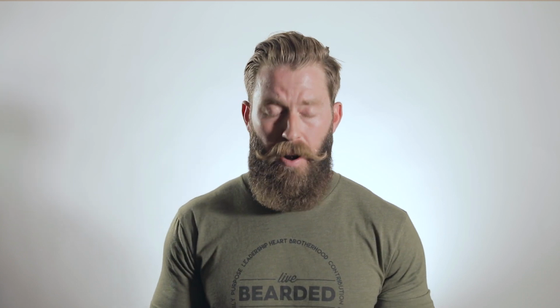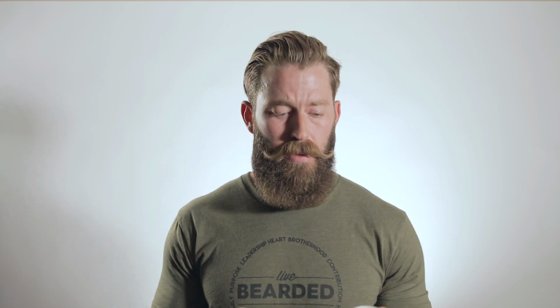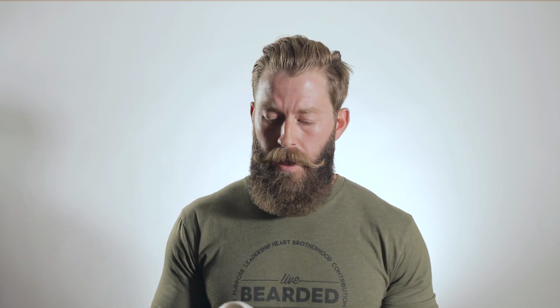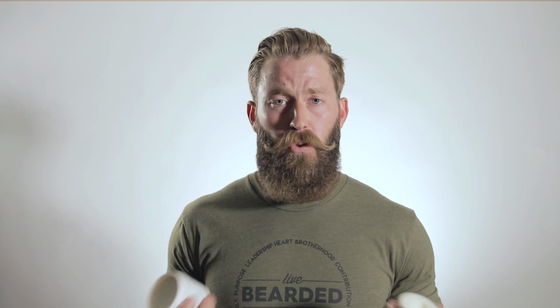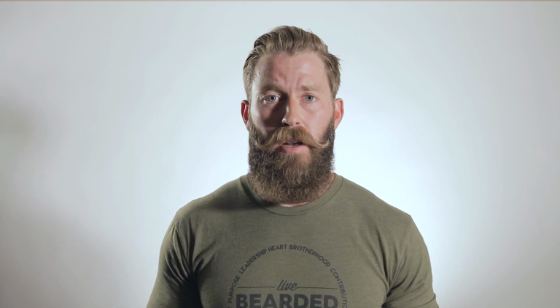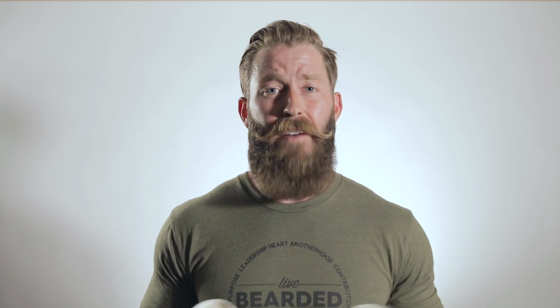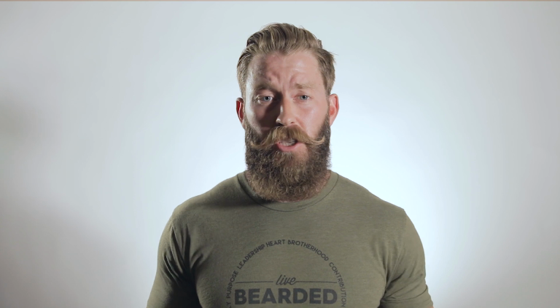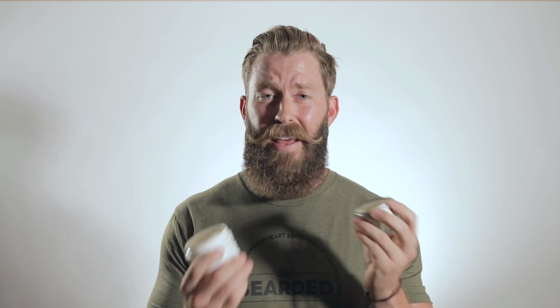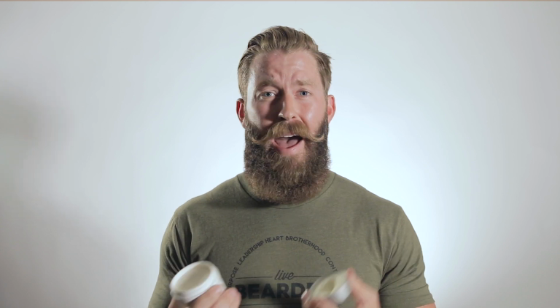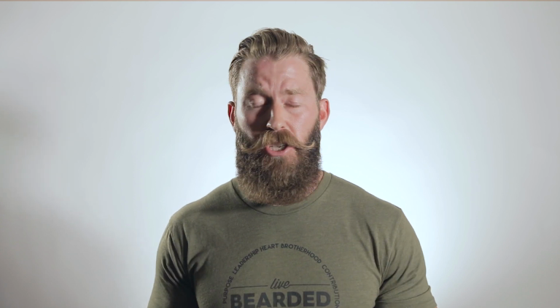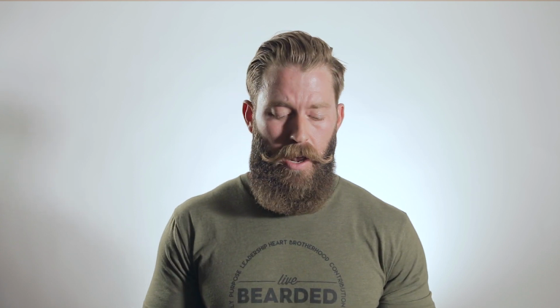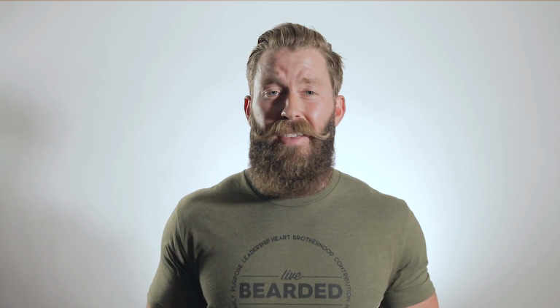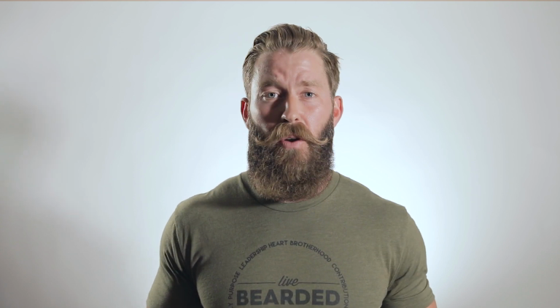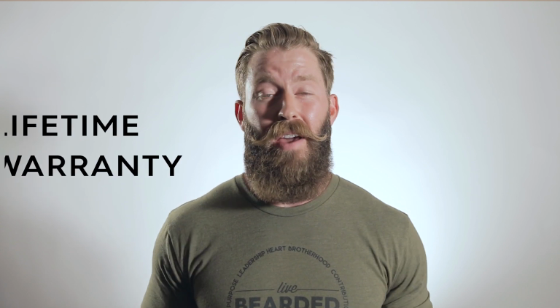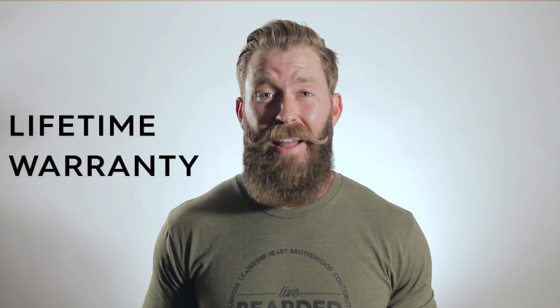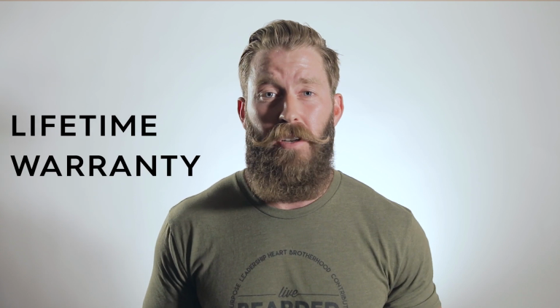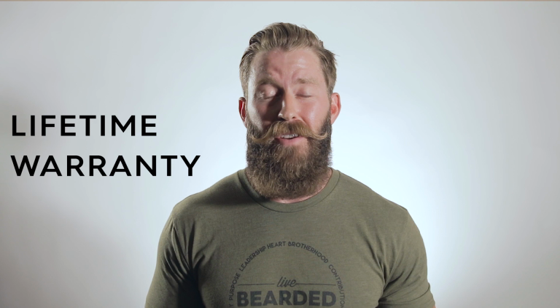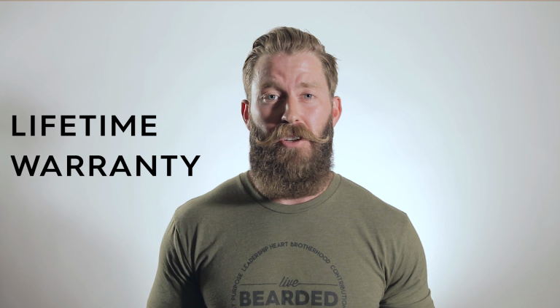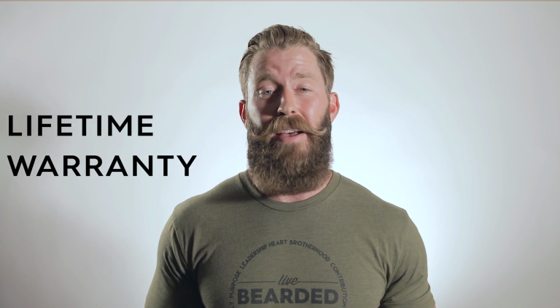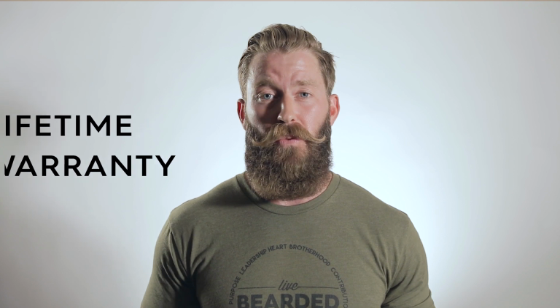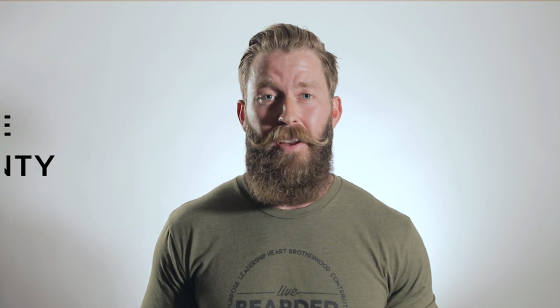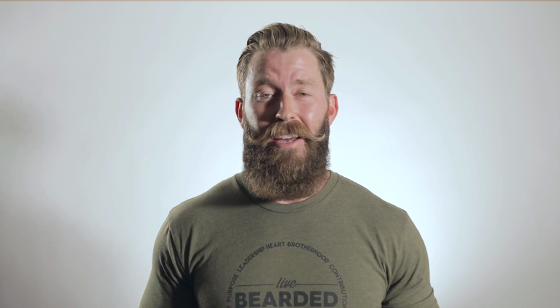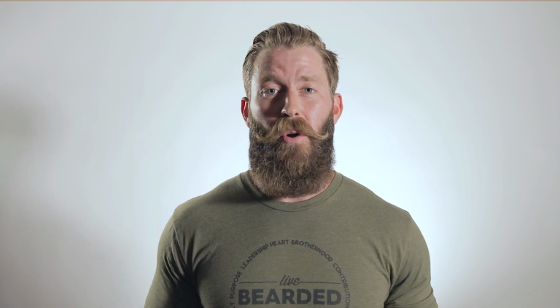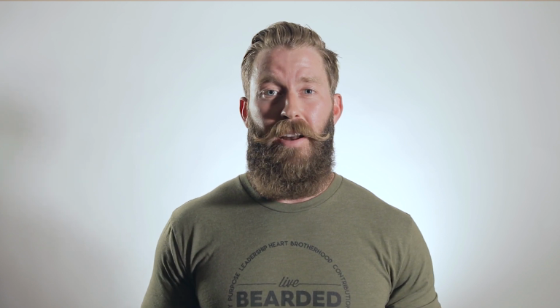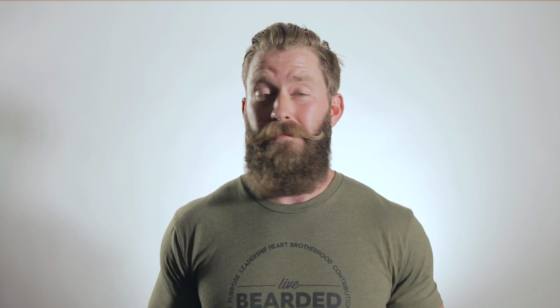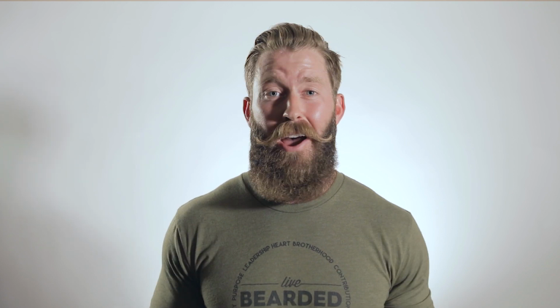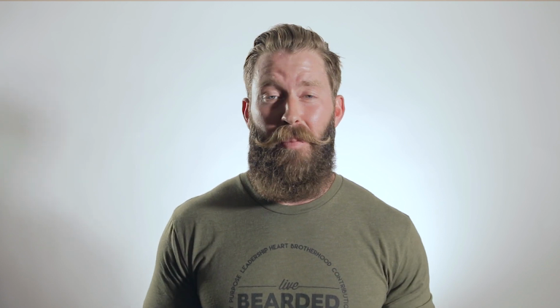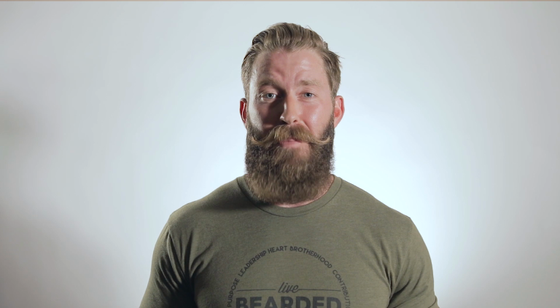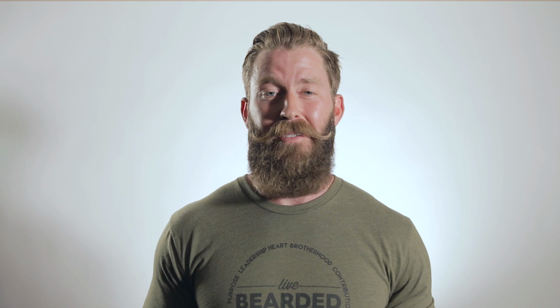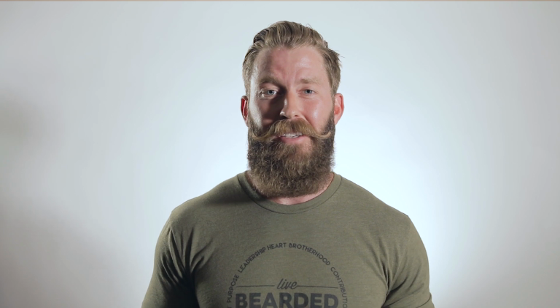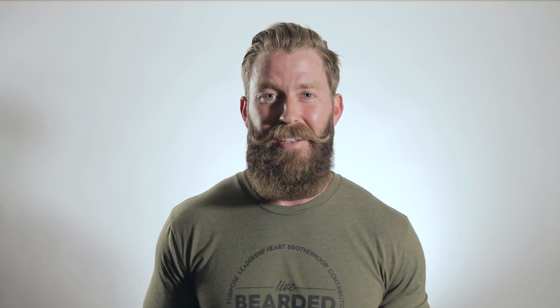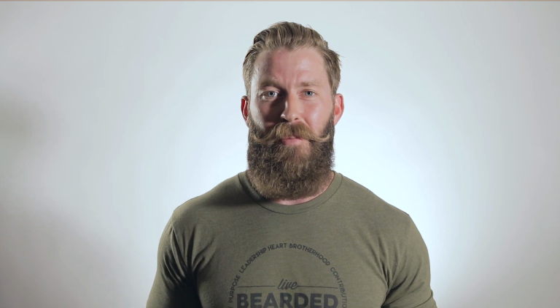But other than that, both great products. If you have any questions about any of these — about application or anything at all, brother — we're here. We've got a lifetime warranty on everything that we do, so don't hesitate to reach out. You can get us at support@livebearded.com. Let us know how we can help you, brother. So keep it growing, and as always, live bearded, brother.